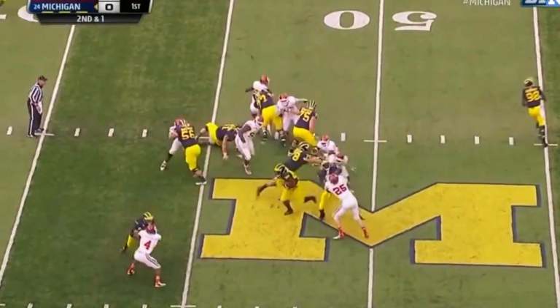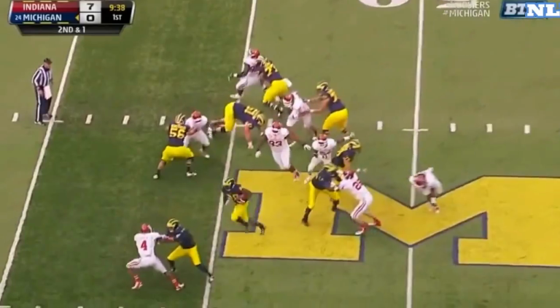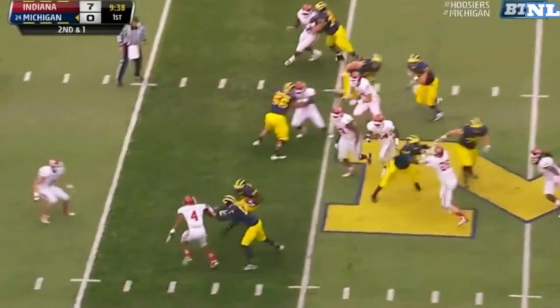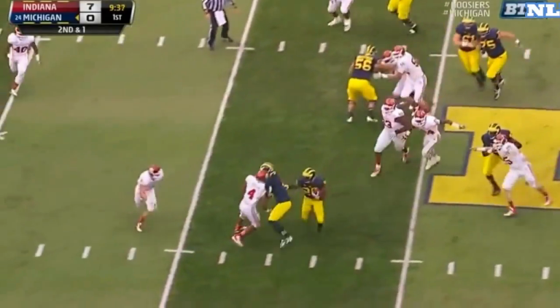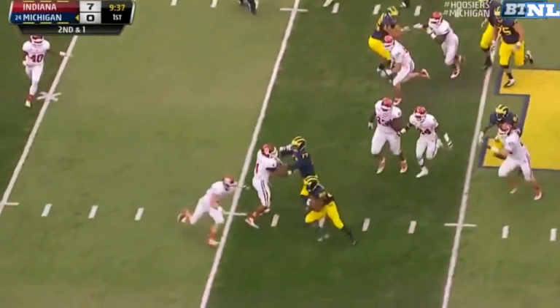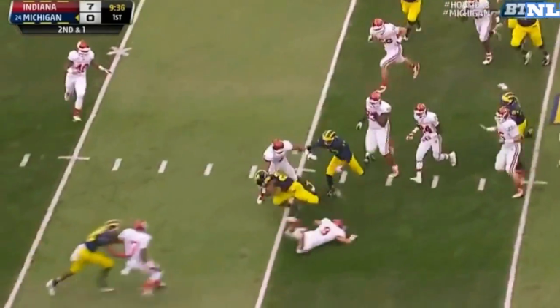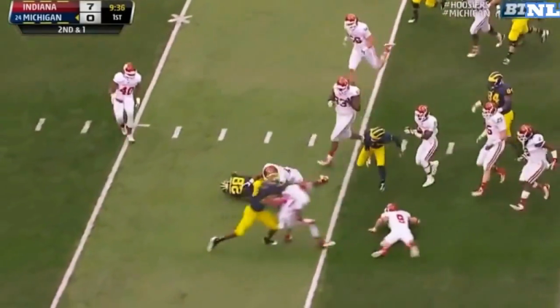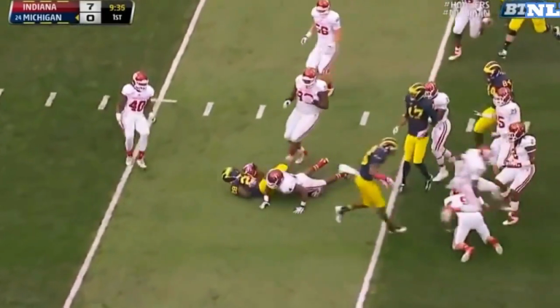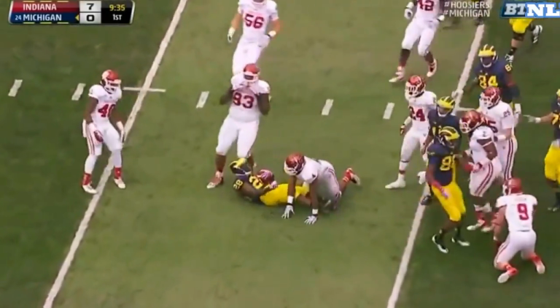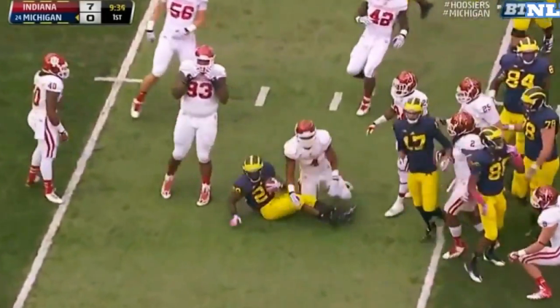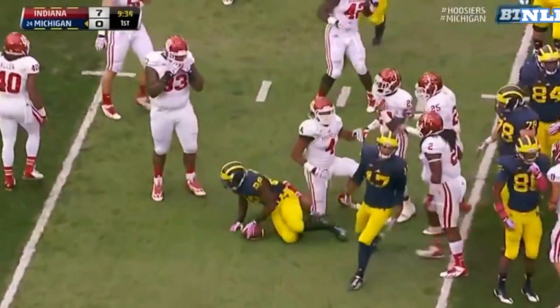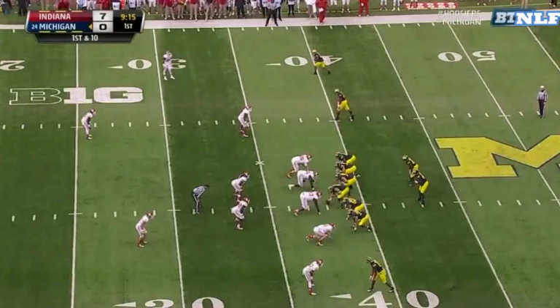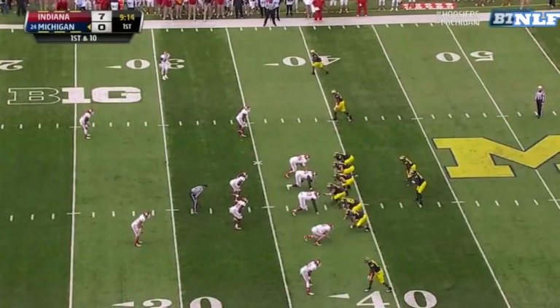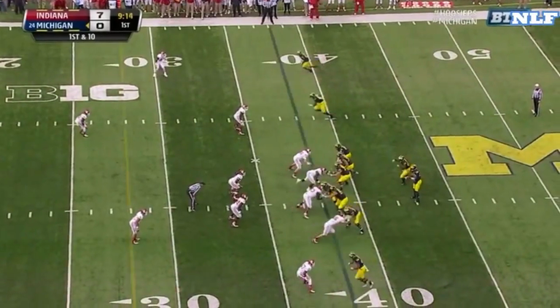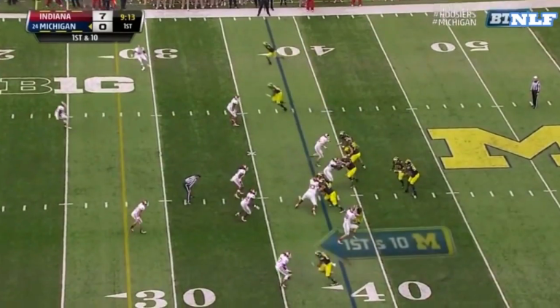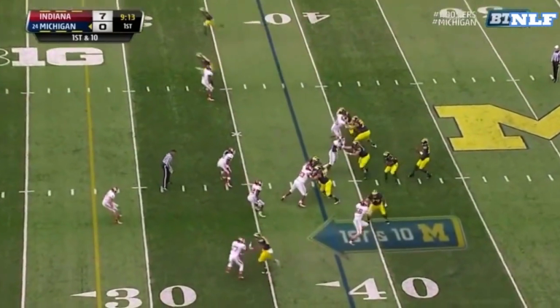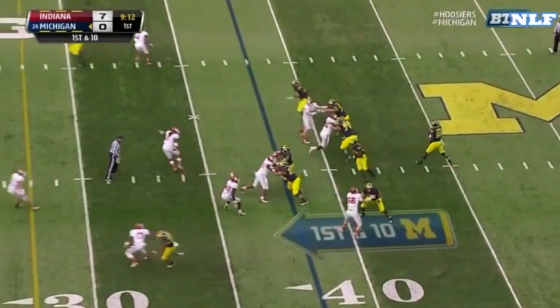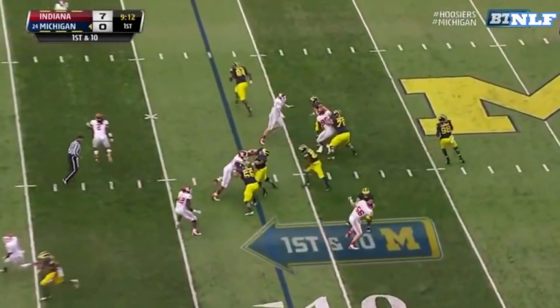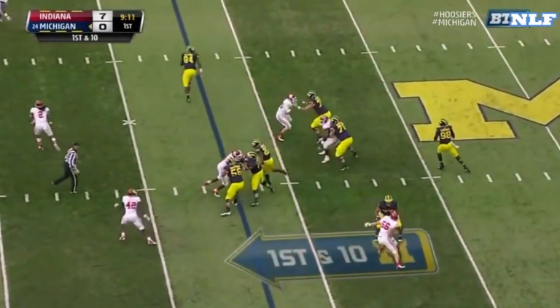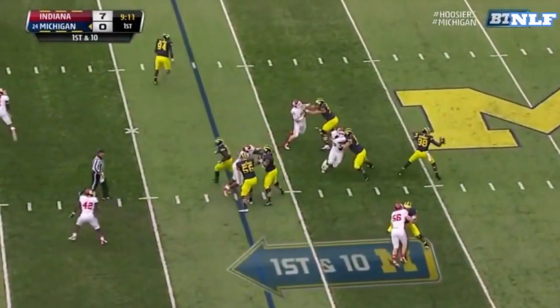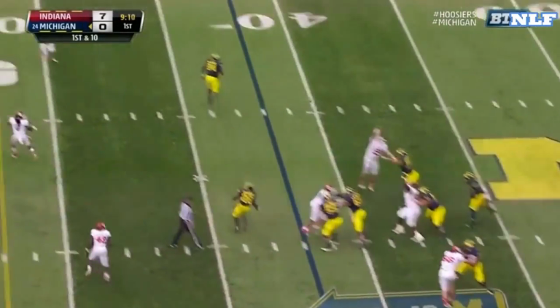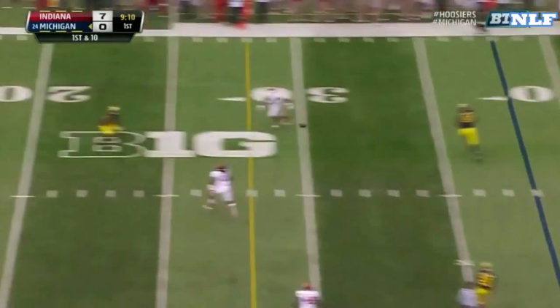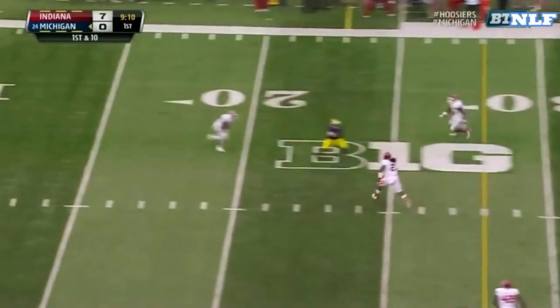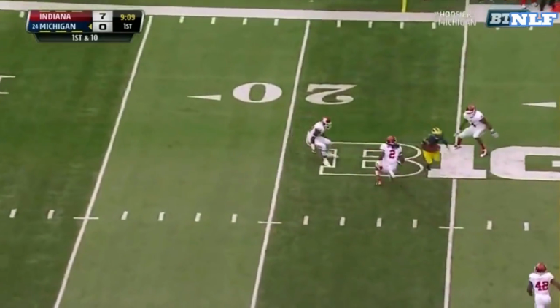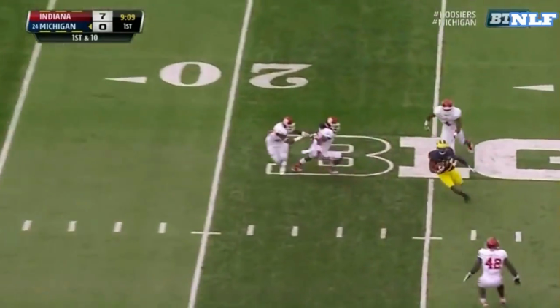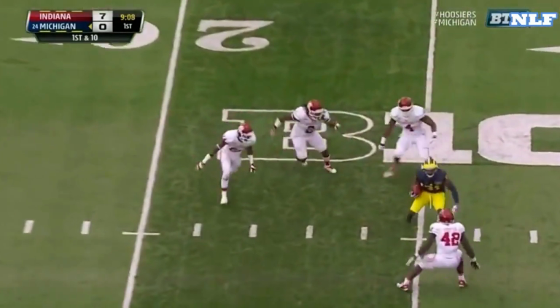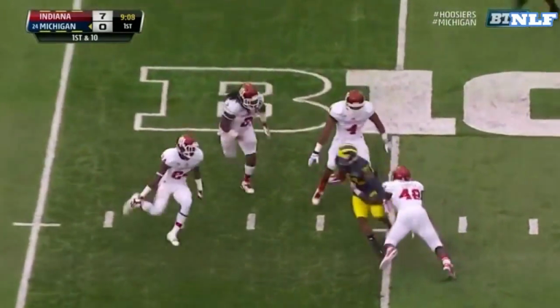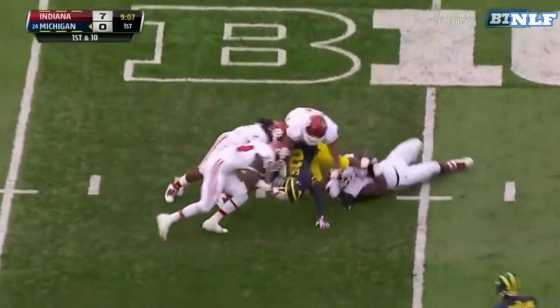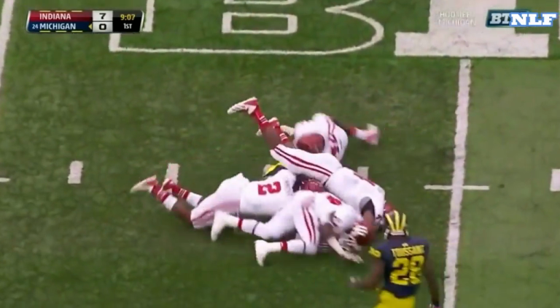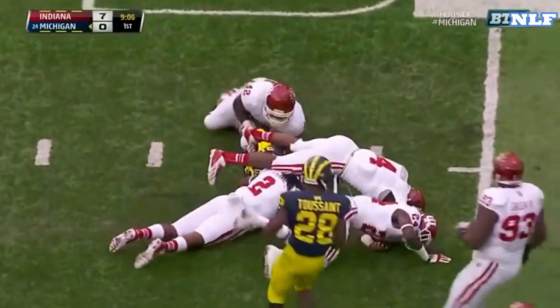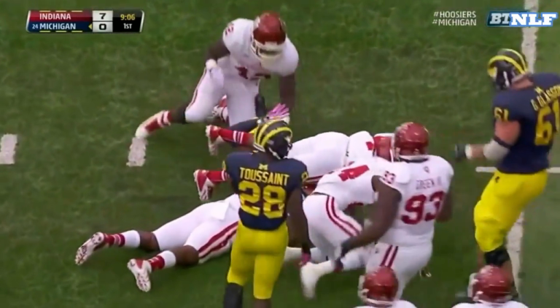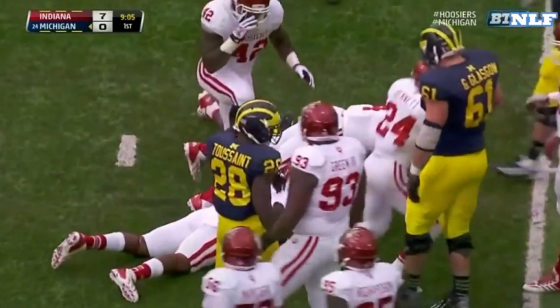Toussaint with room, Toussaint bounces to the outside, inside the 40. He will be in Iowa City next week for Northwestern against Iowa. Gardner, a big-time throw — he finds Jeremy Gallon.